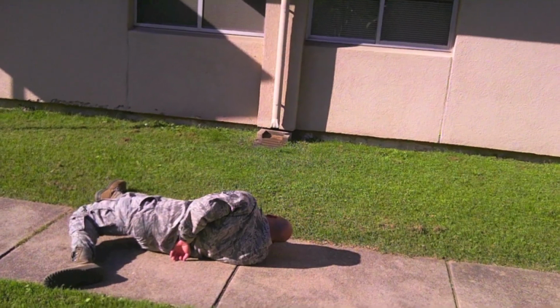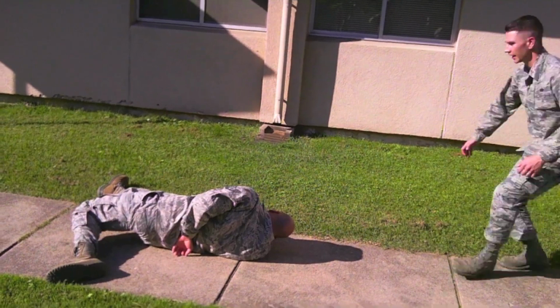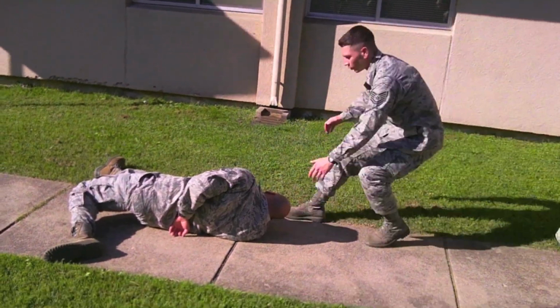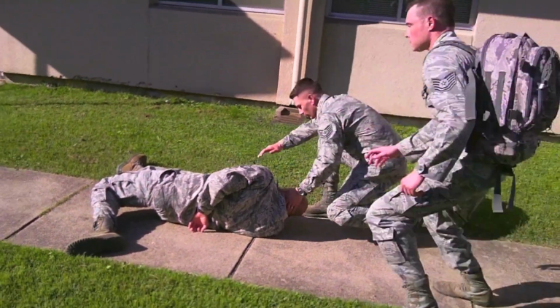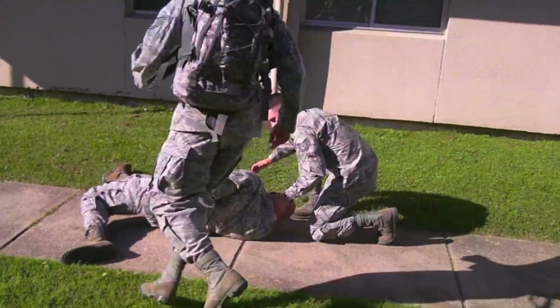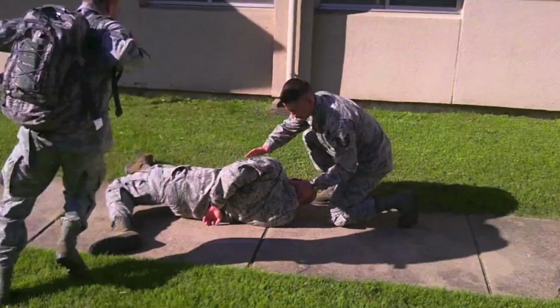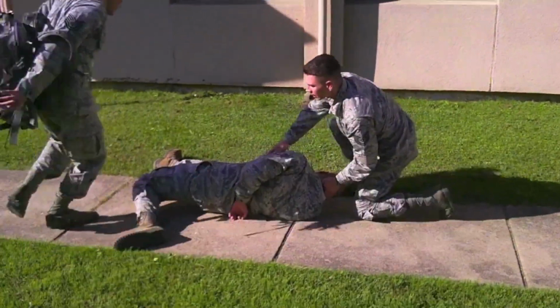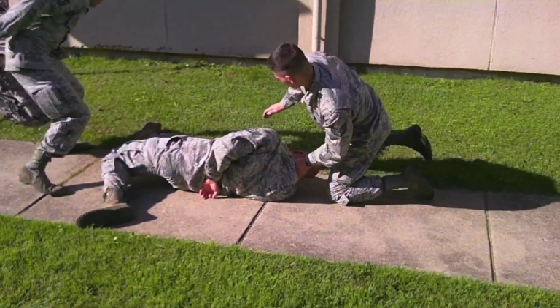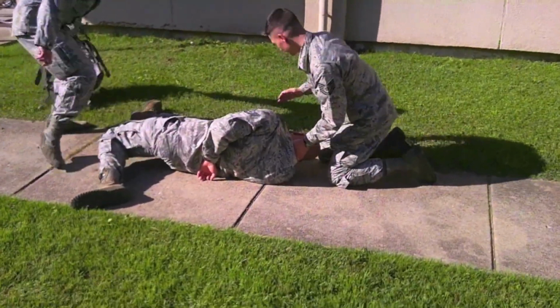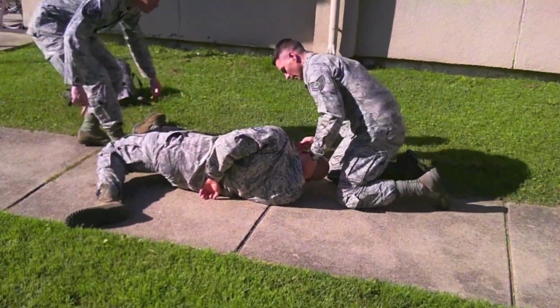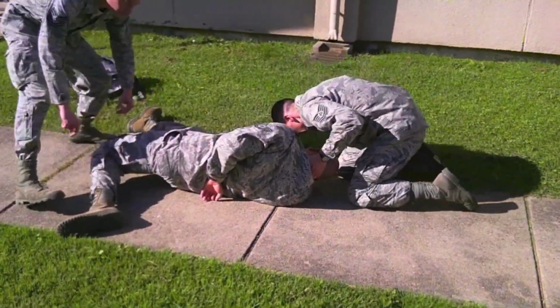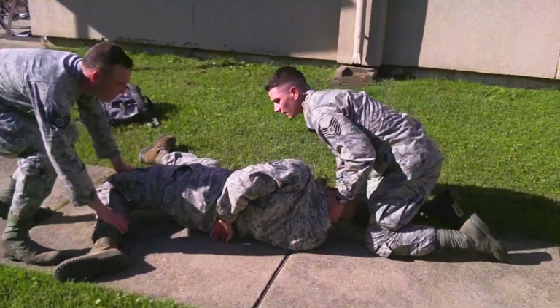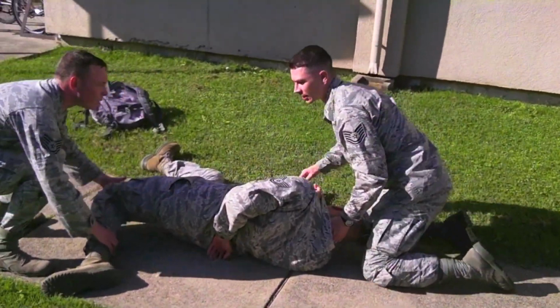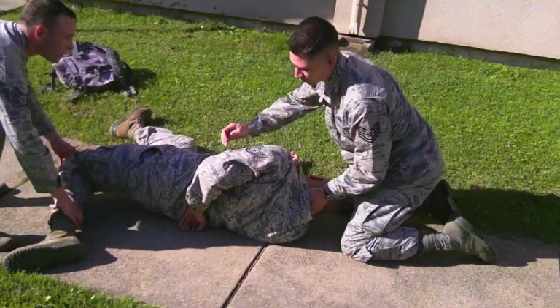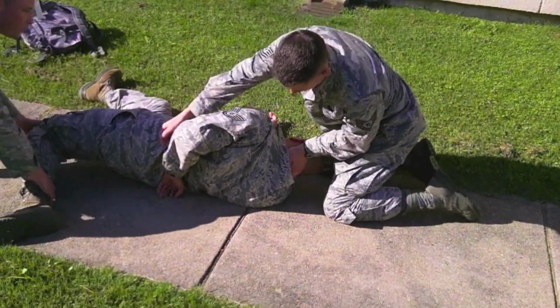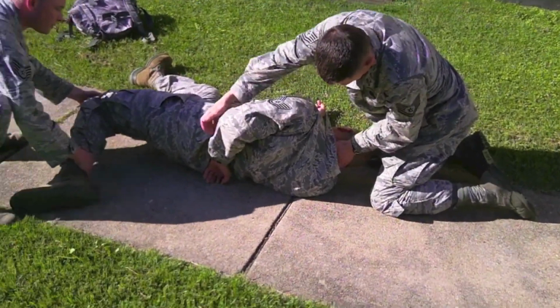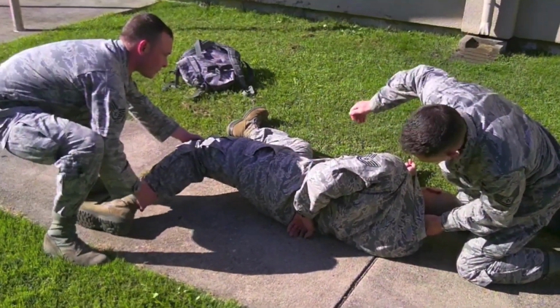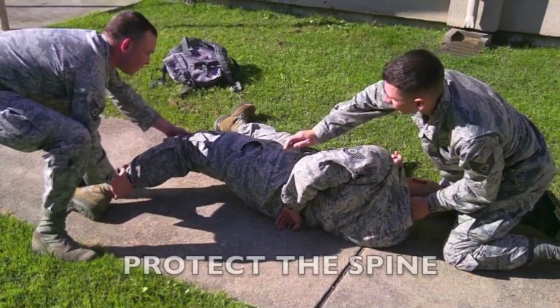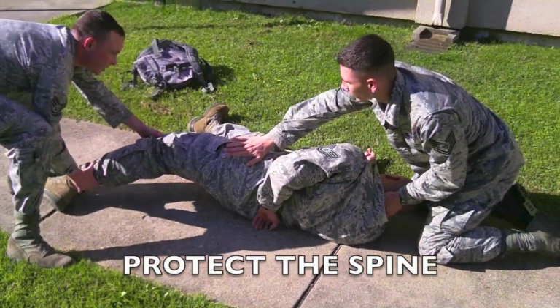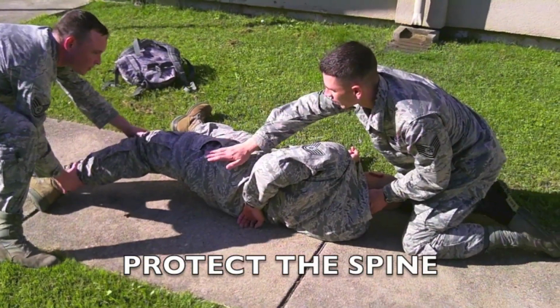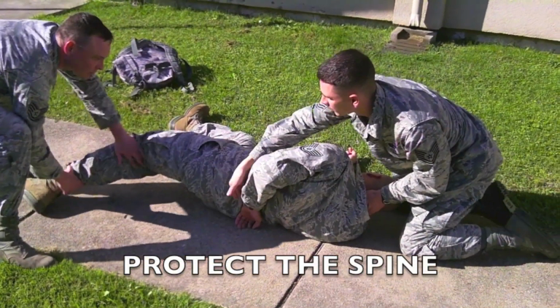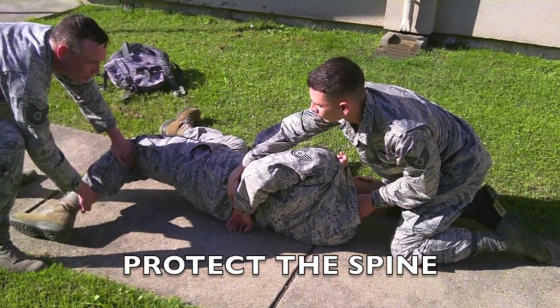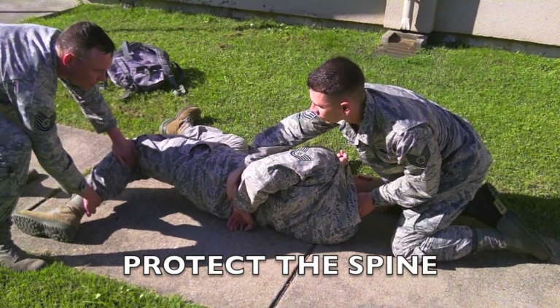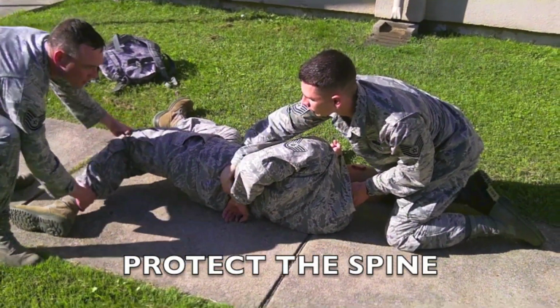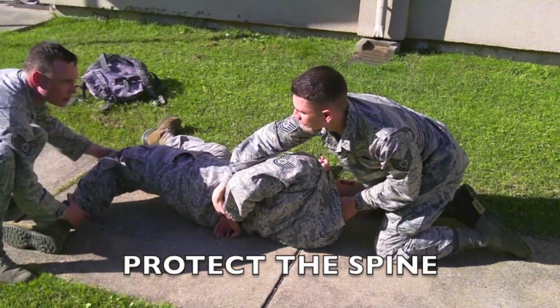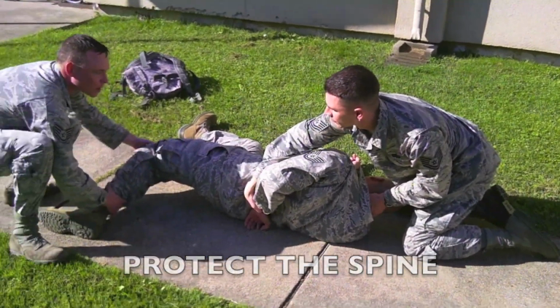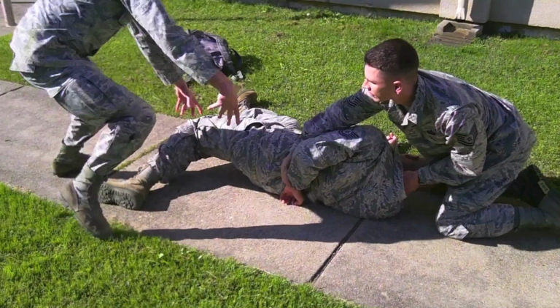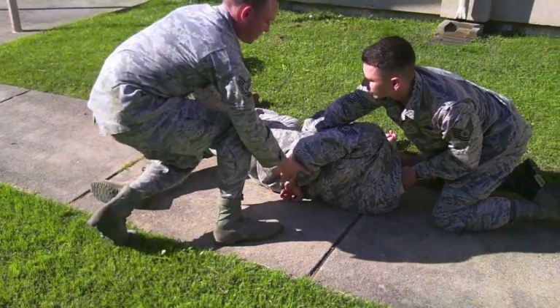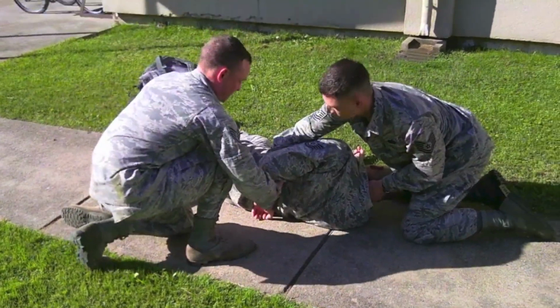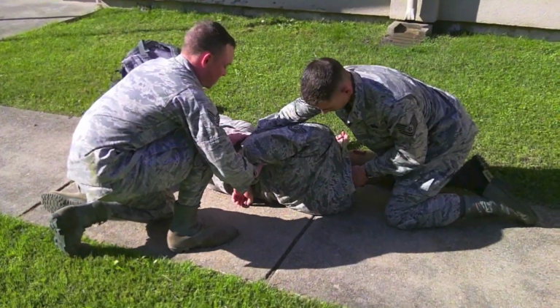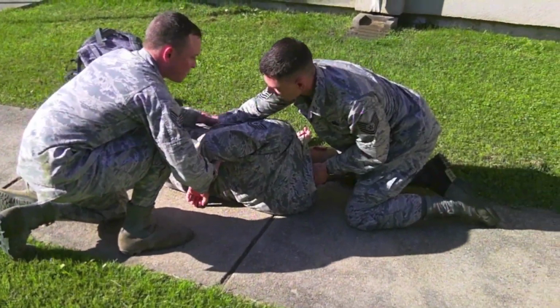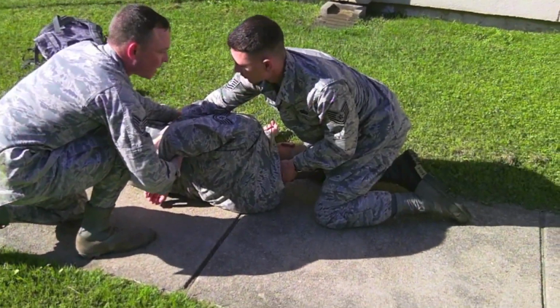I got him. Hold on. He's not breathing. His neck is kind of weird. Hold on, wait. Be very careful. We're going to turn him over. Hold his neck. Got it.